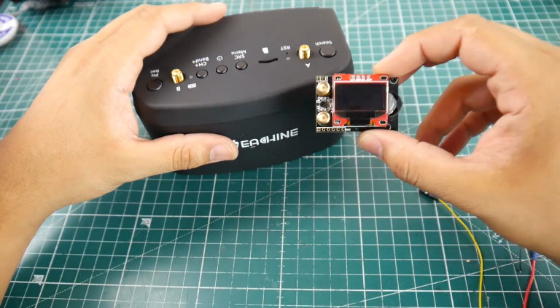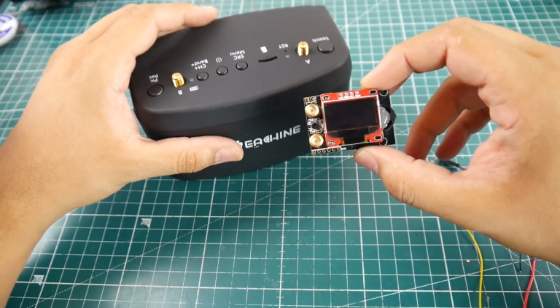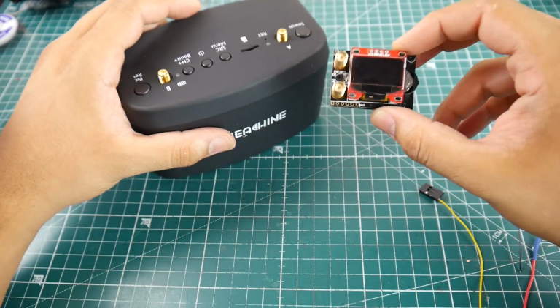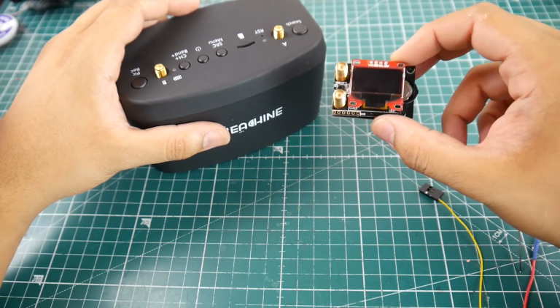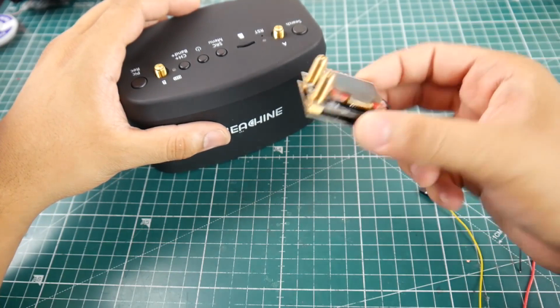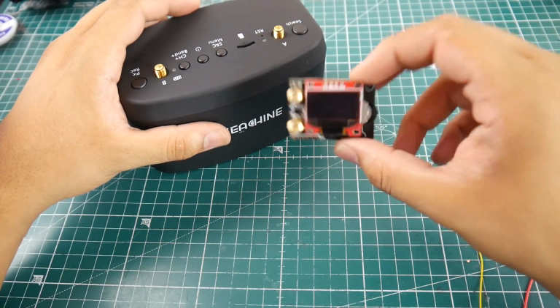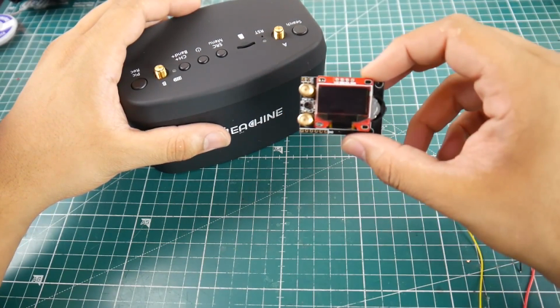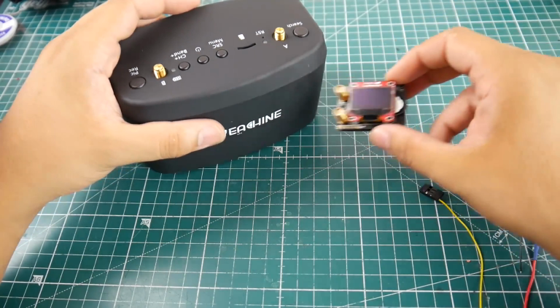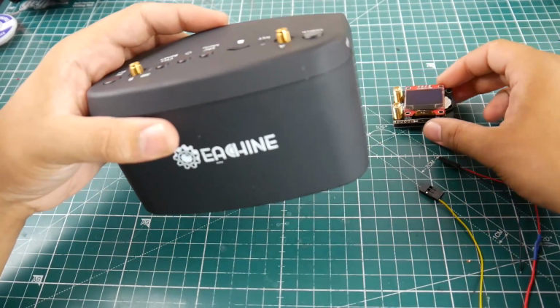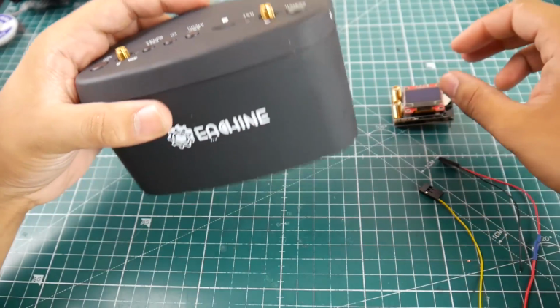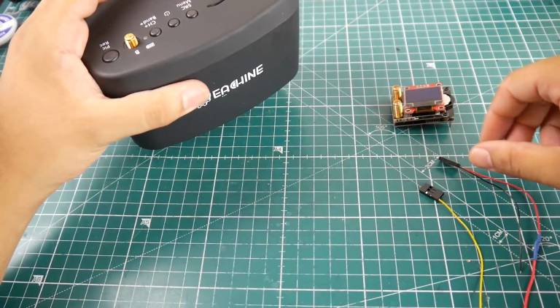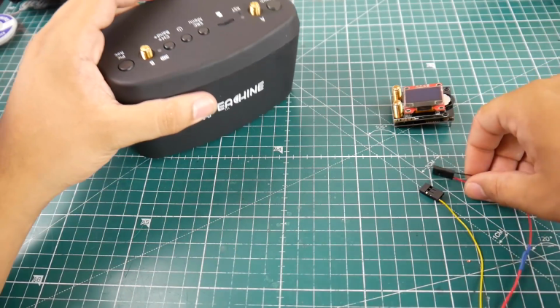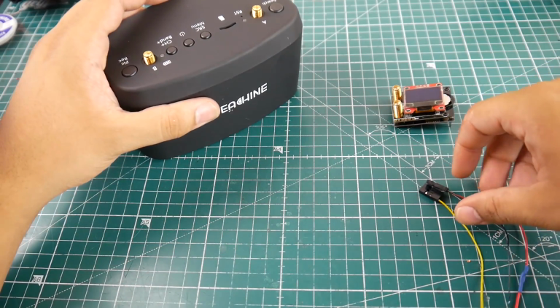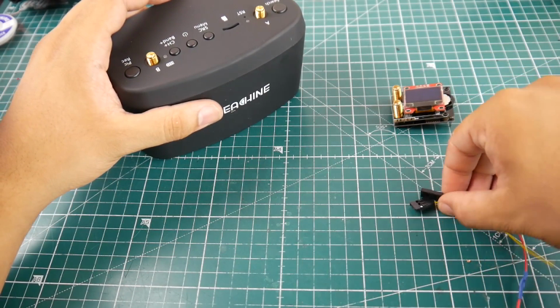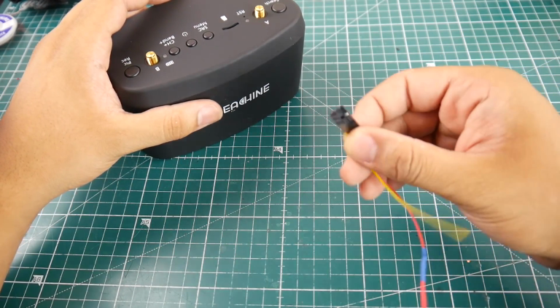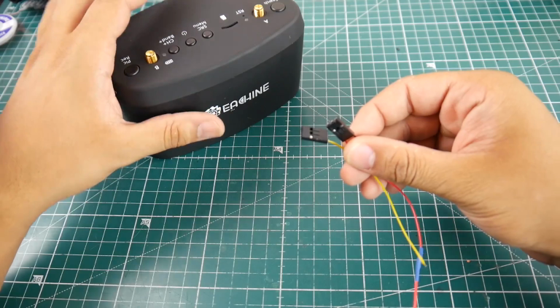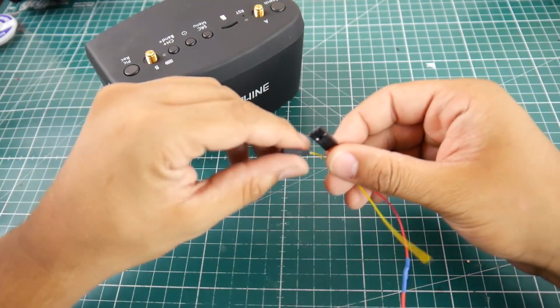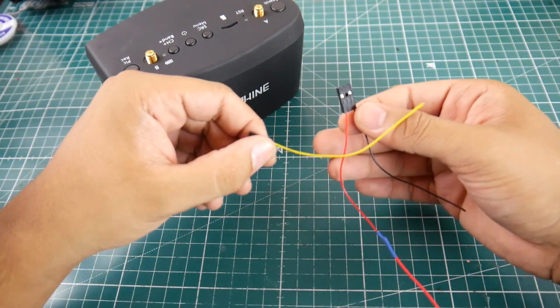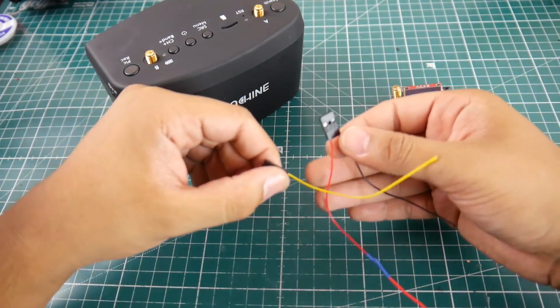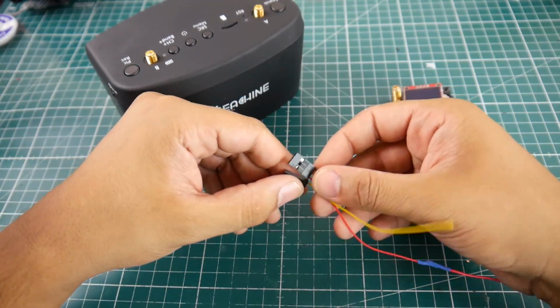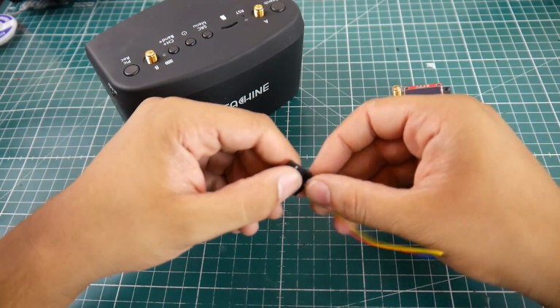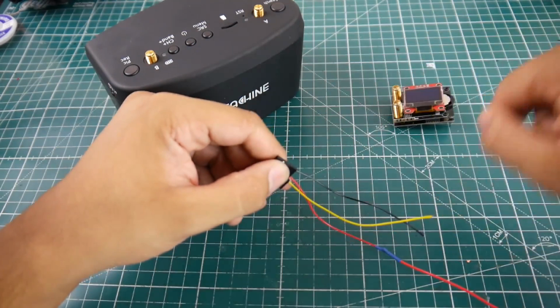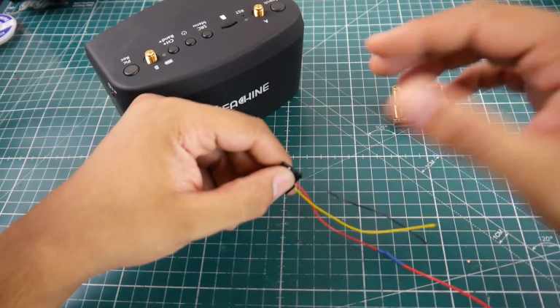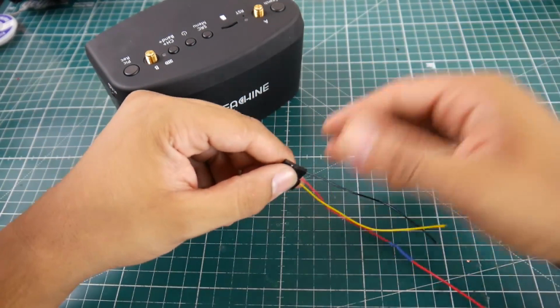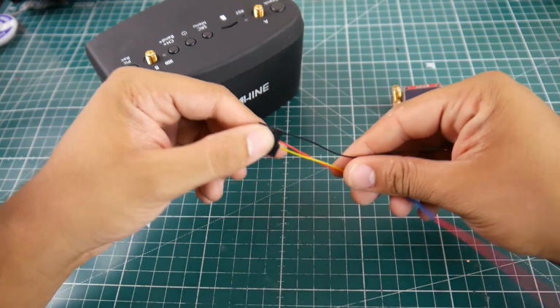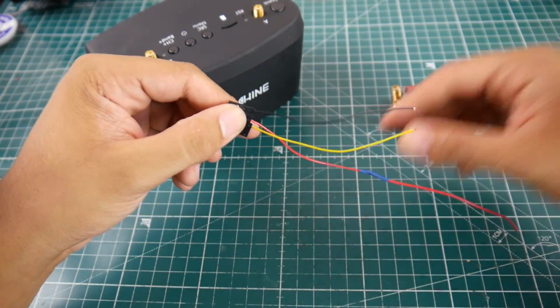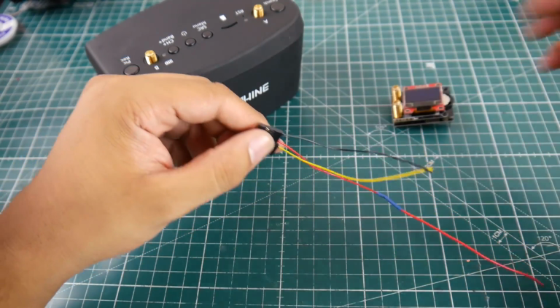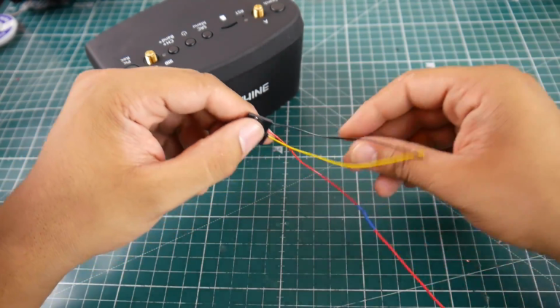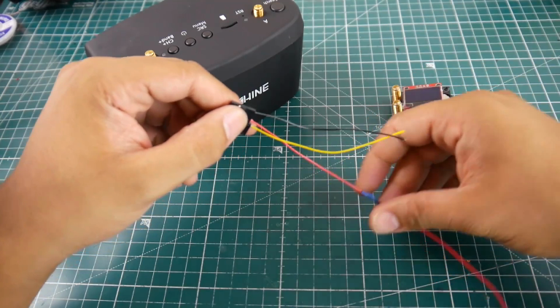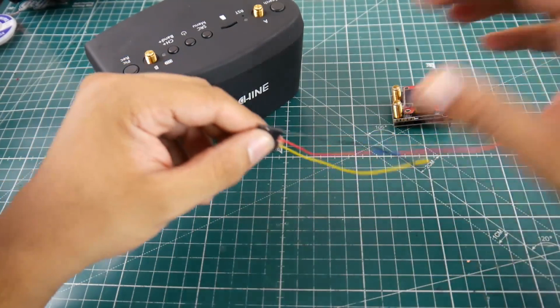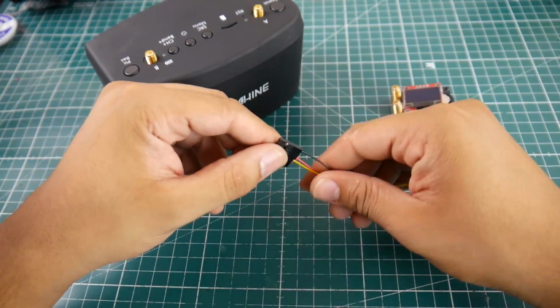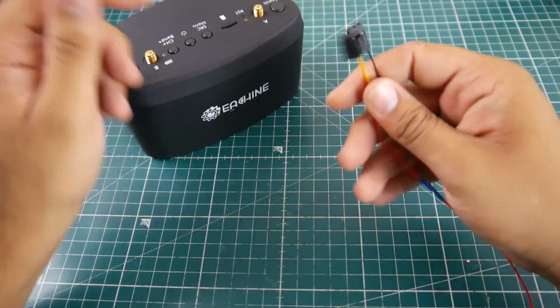Now what are we going to need for this? We're going to need a Fatshark module, the EV800Ds, and three wires with JST connectors. I'll leave a link to everything down below so you can check those out, as well as the soldering iron I'm using if you're curious.